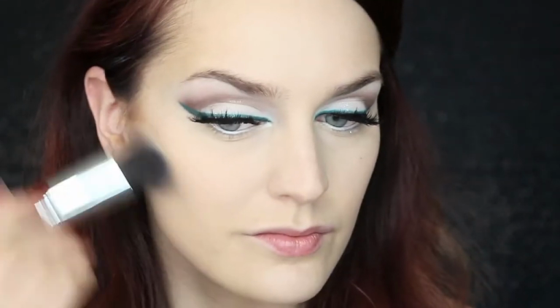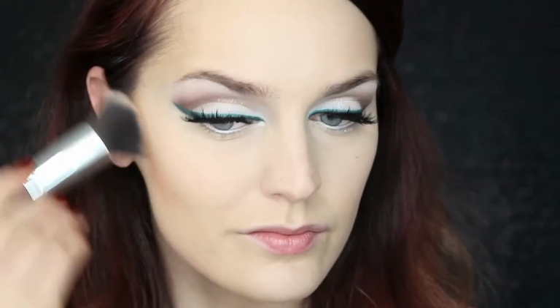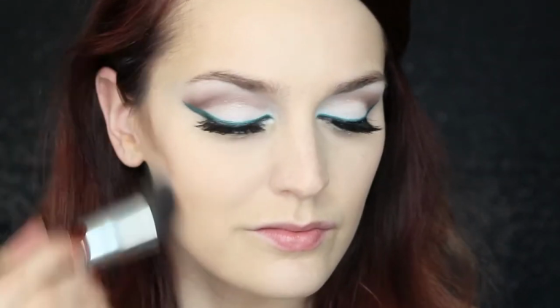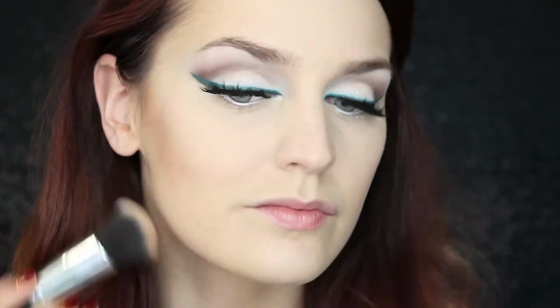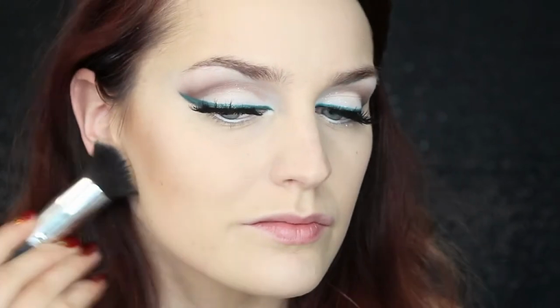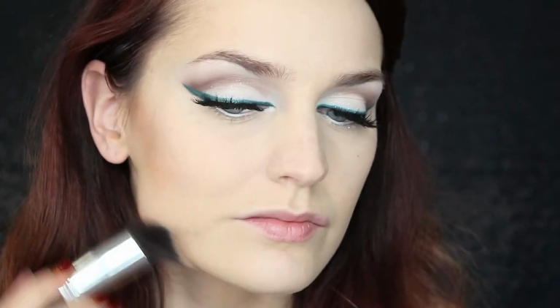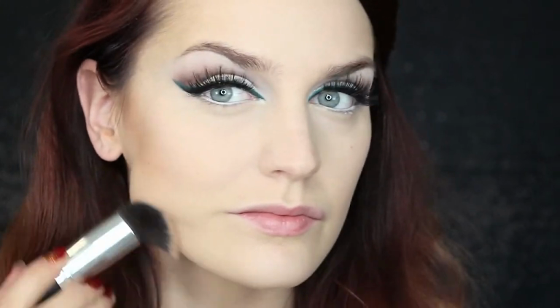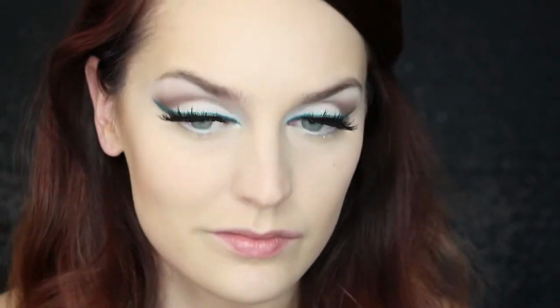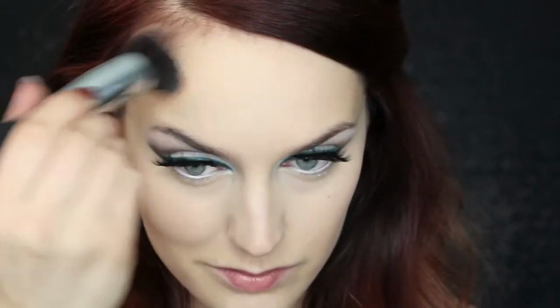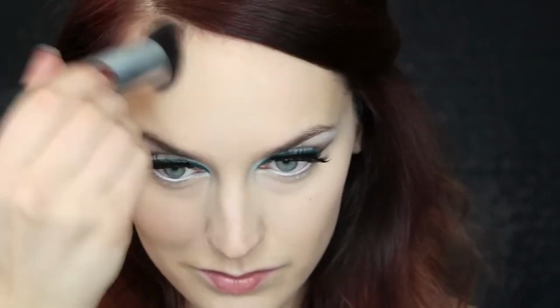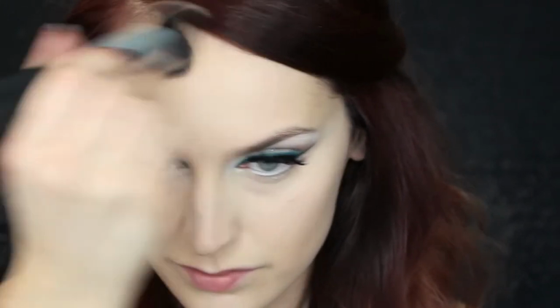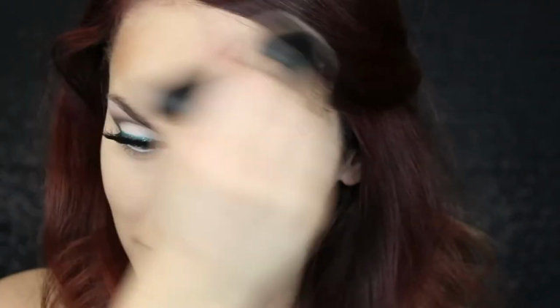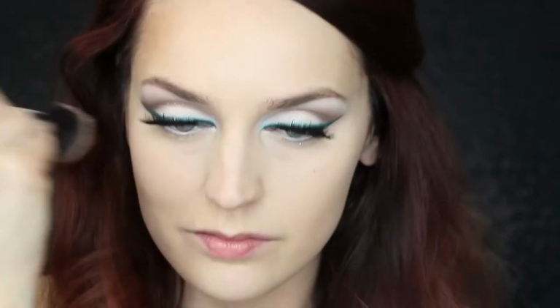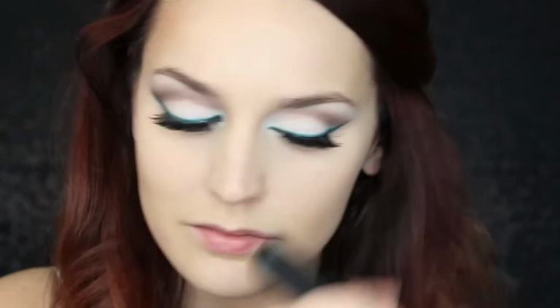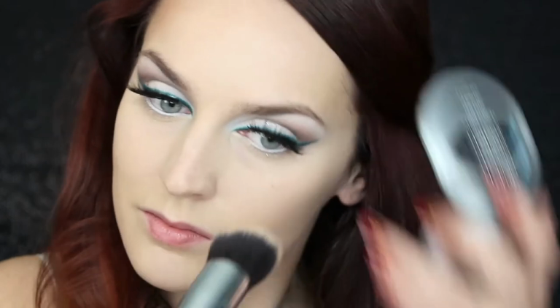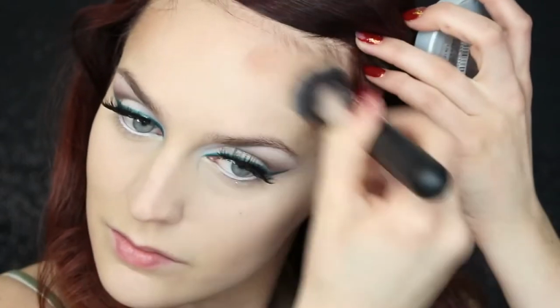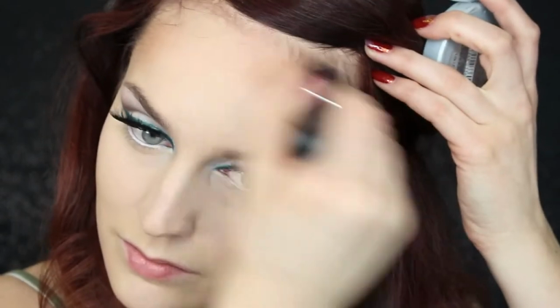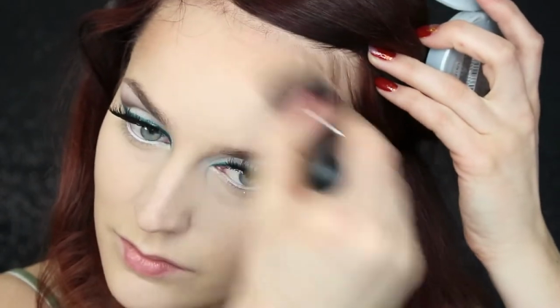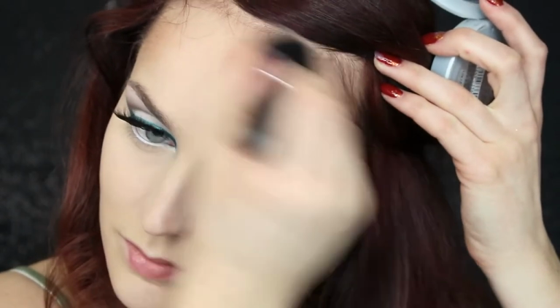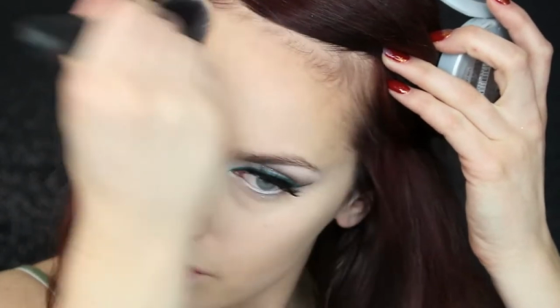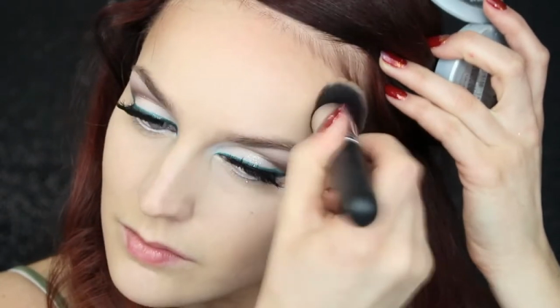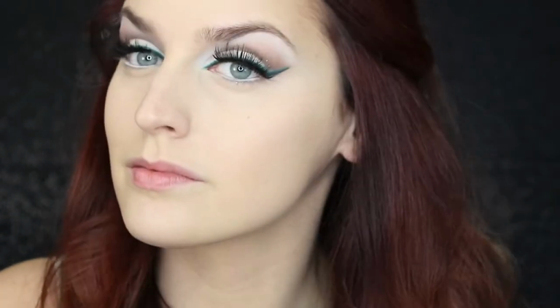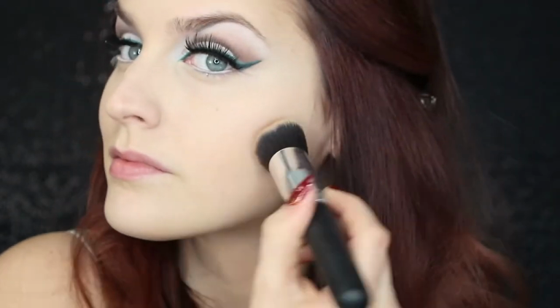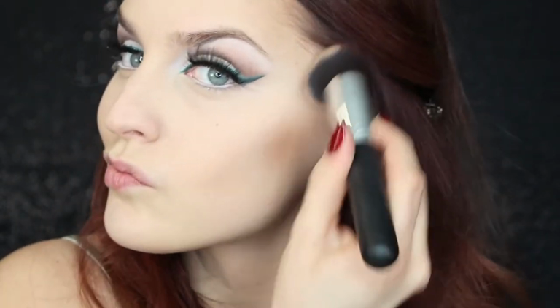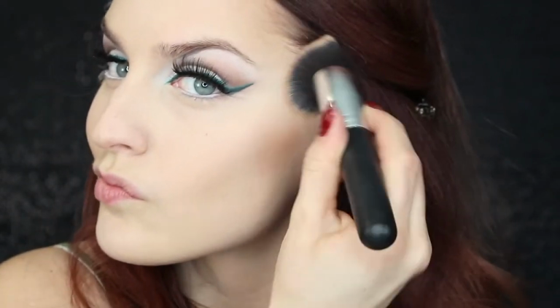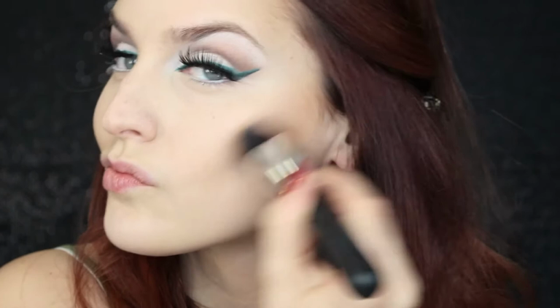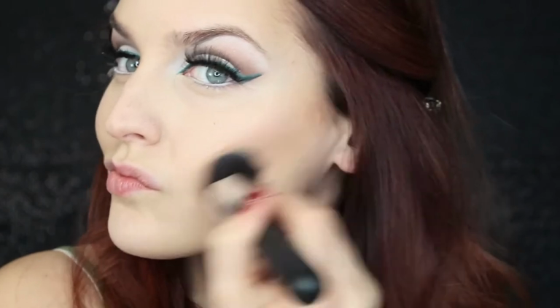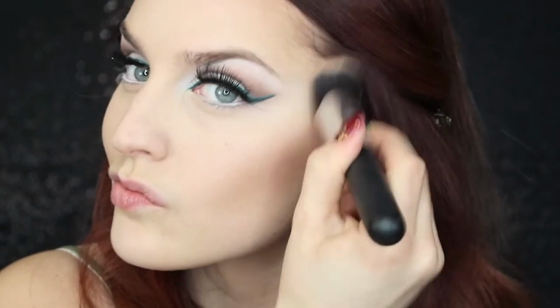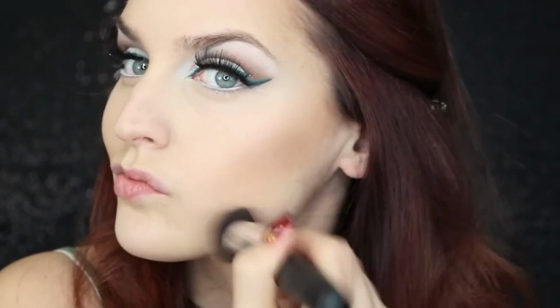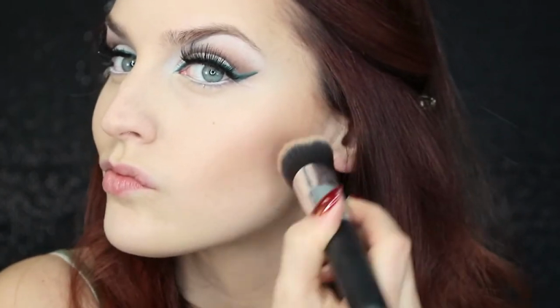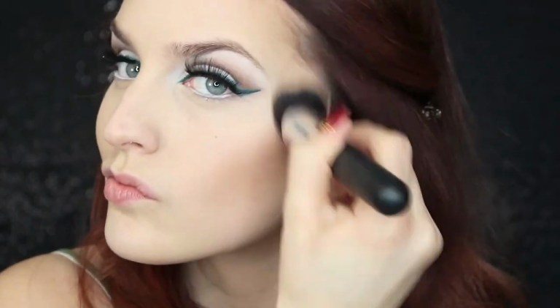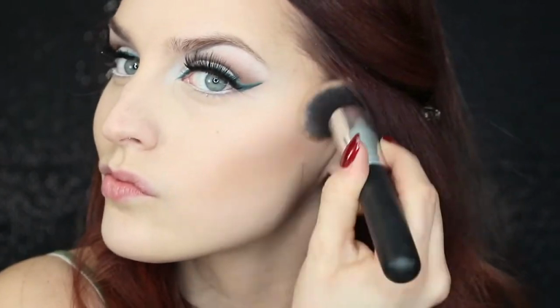Go ahead and bronze up that face. Hit your hollows of your cheeks, your upper forehead area, your lower jaw bone, and a little bit on your neck as well. That will really just define your facial structure and make everything look a lot more contoured and defined.